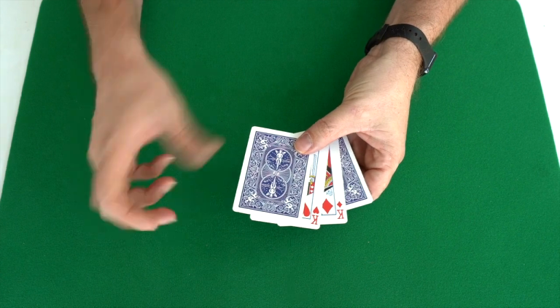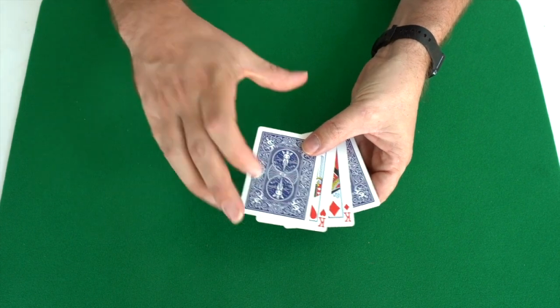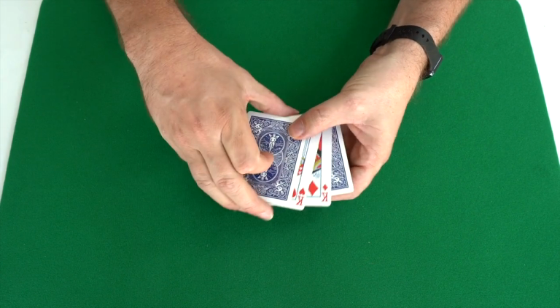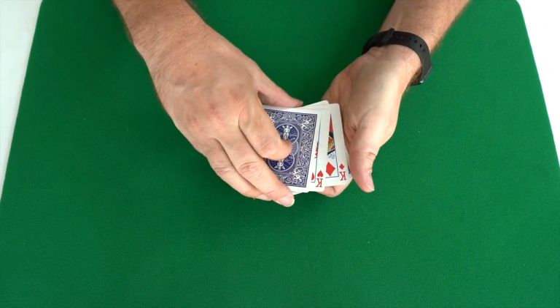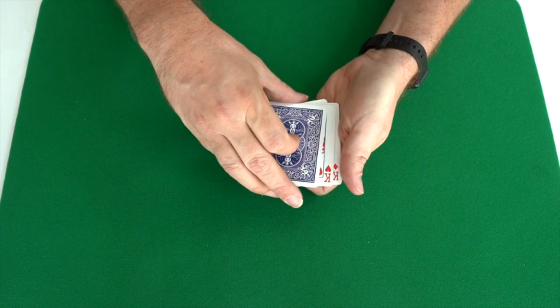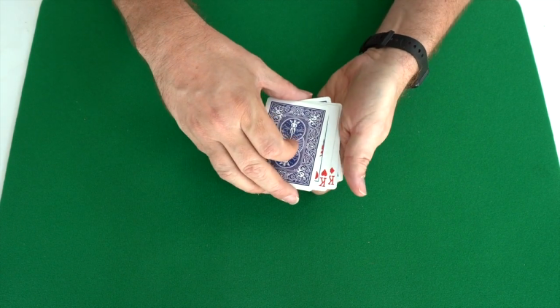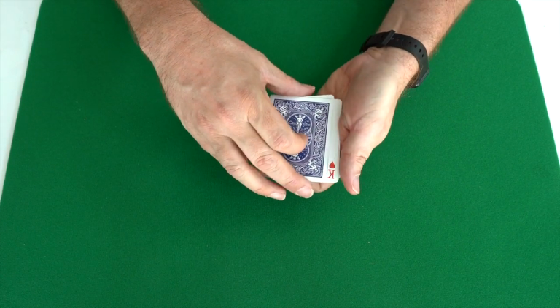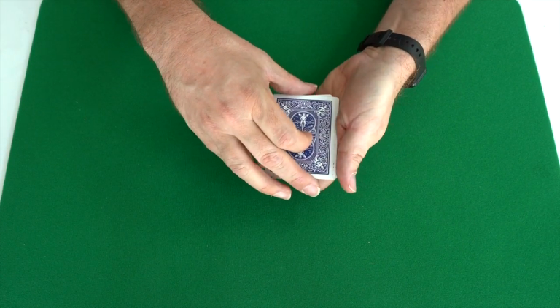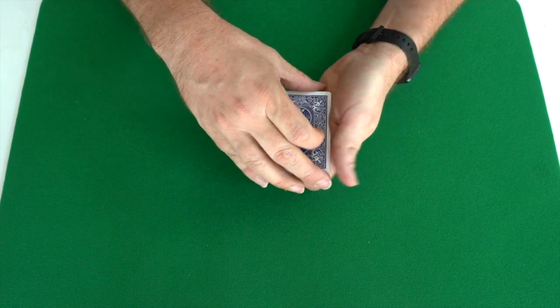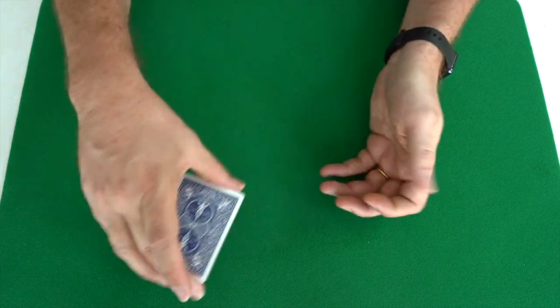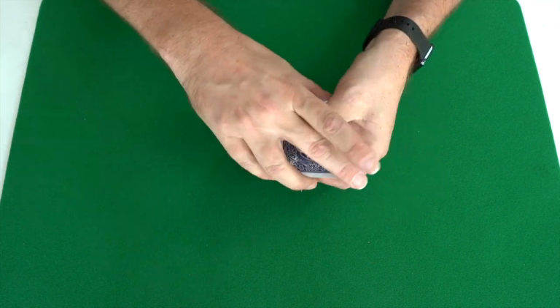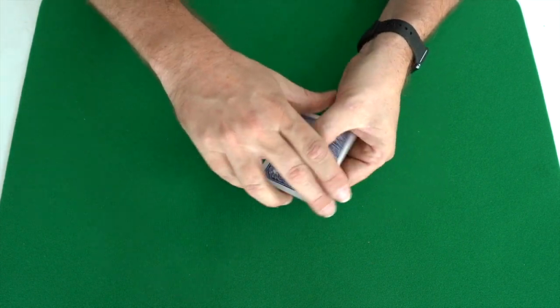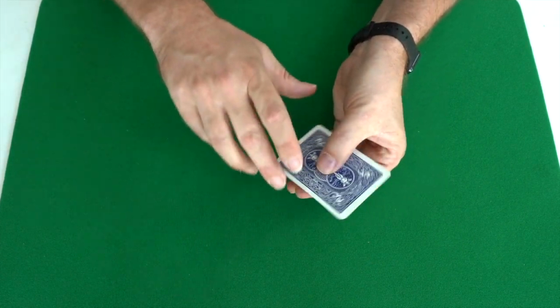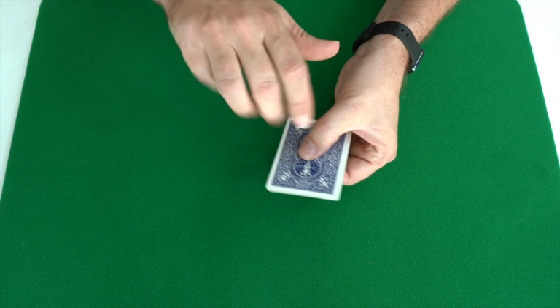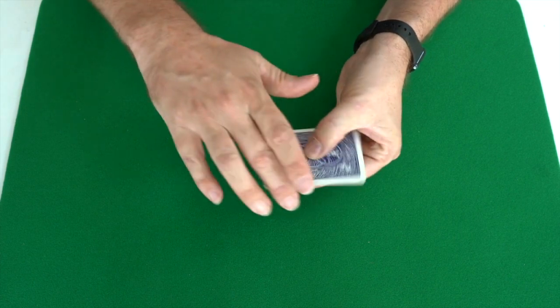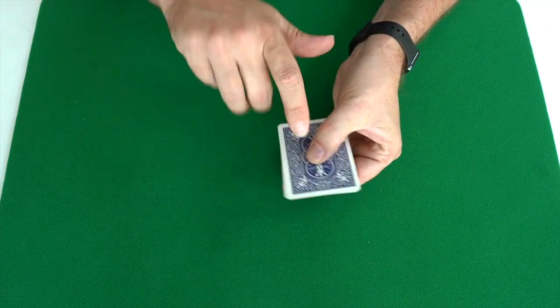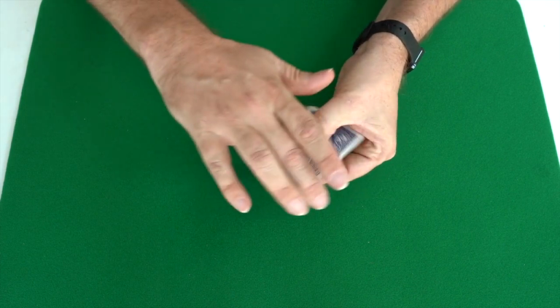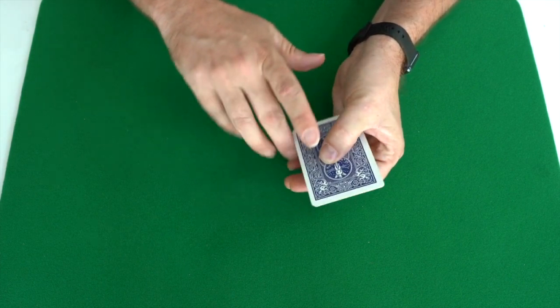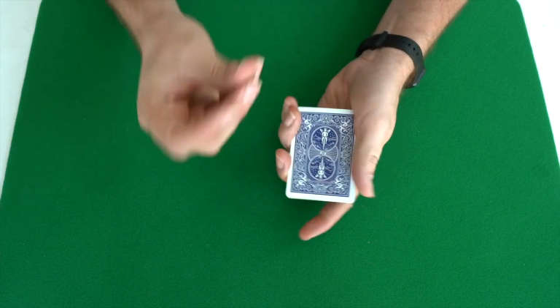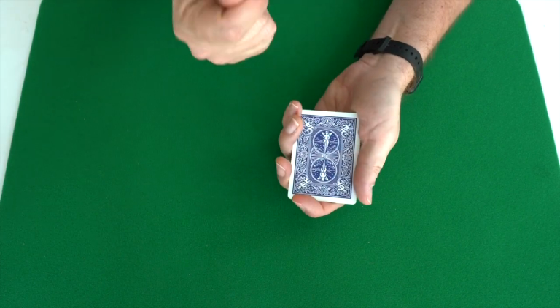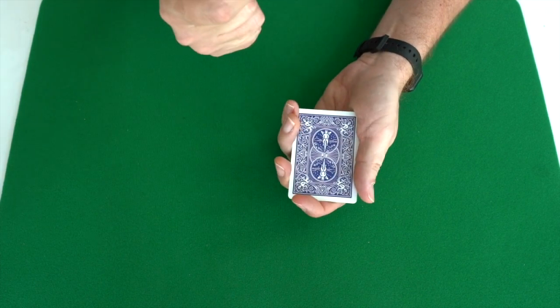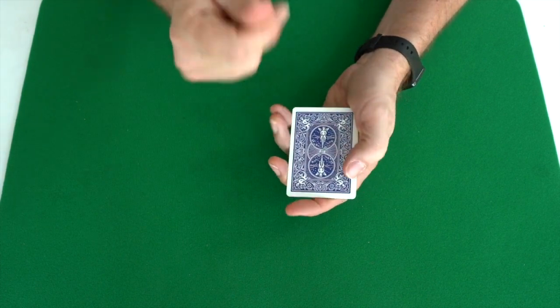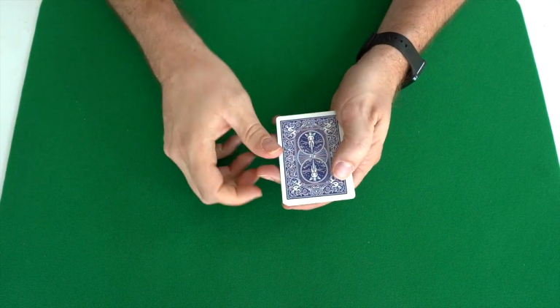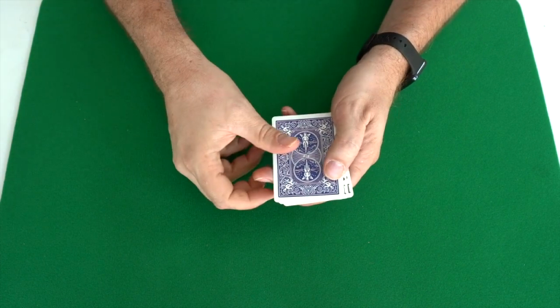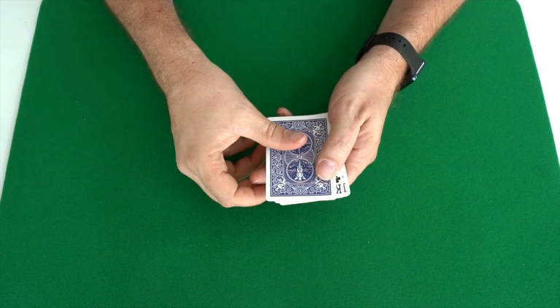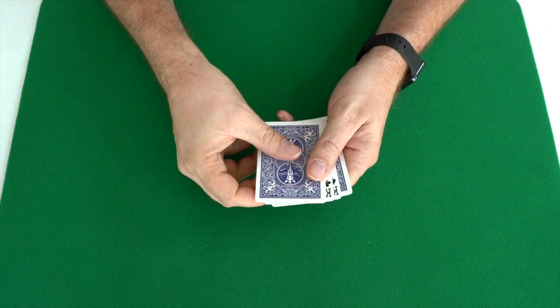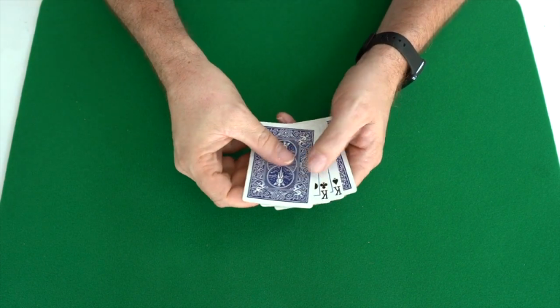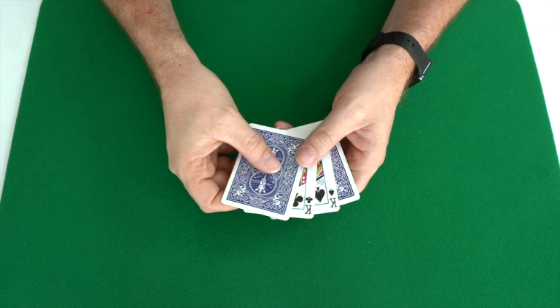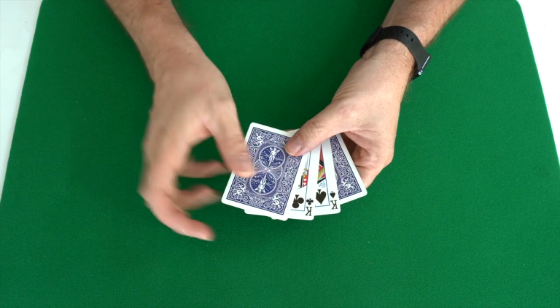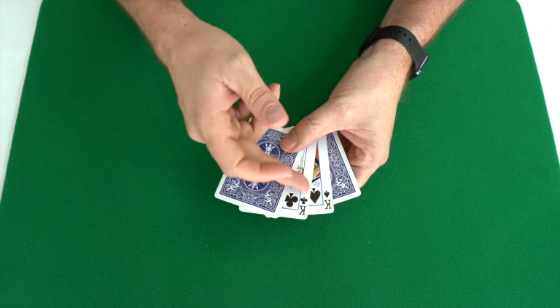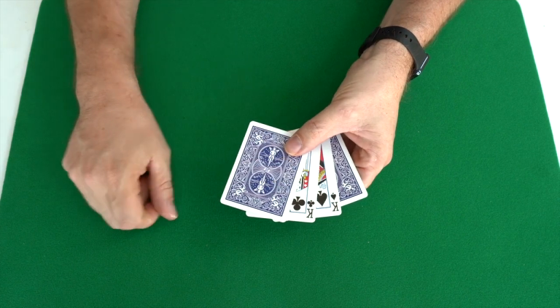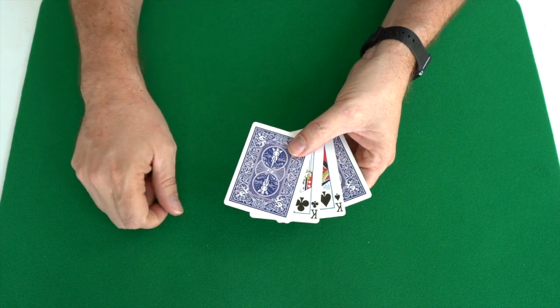I'll do it again. So the red kings are in the middle and I'll turn, turn, turn, snap my fingers, and the black kings jump to the middle again.